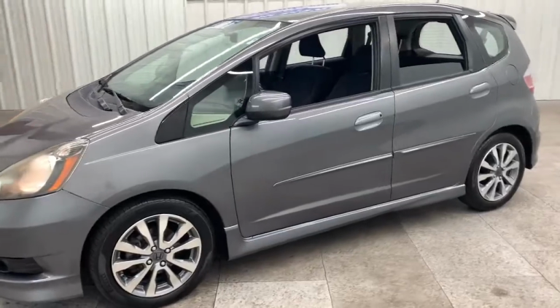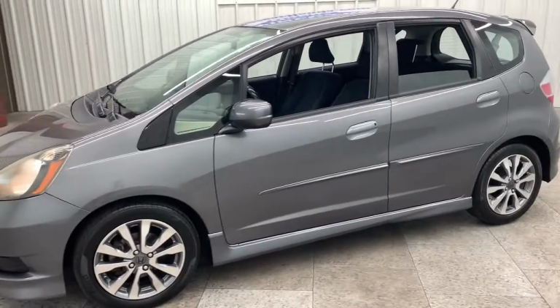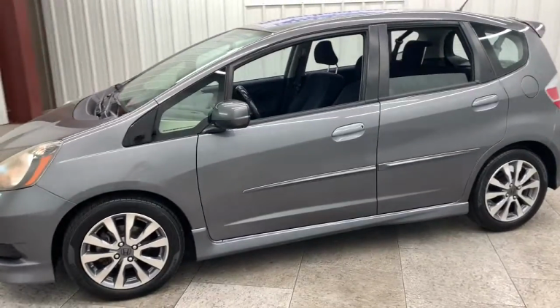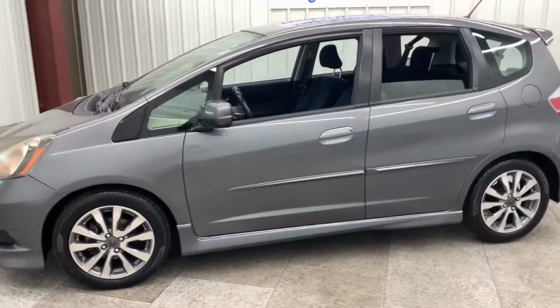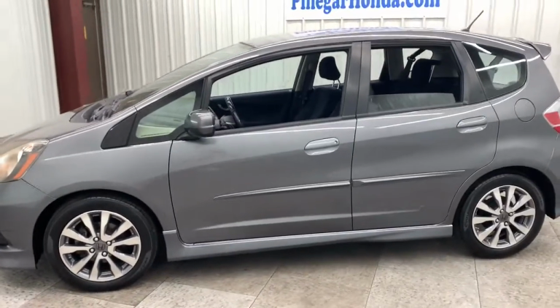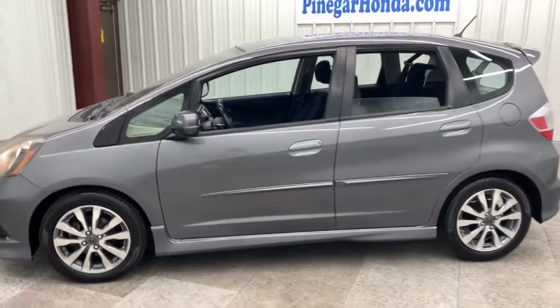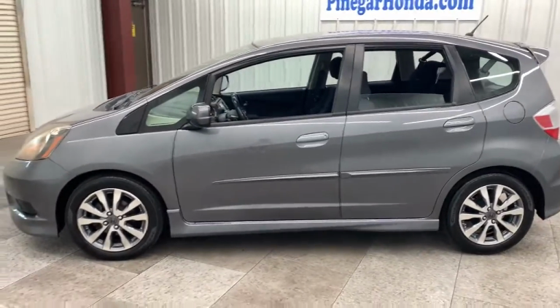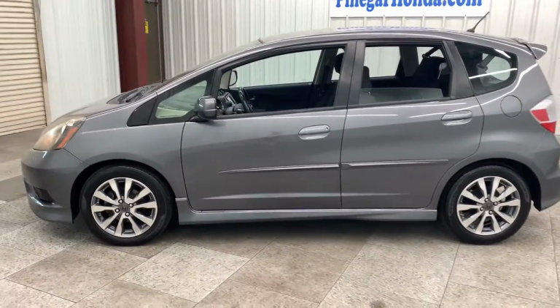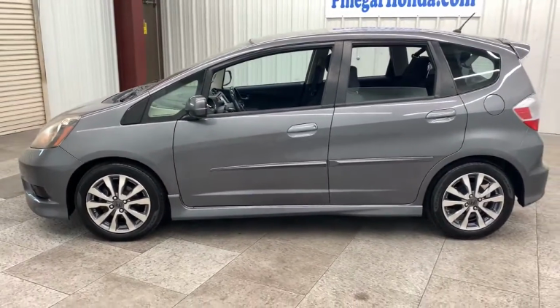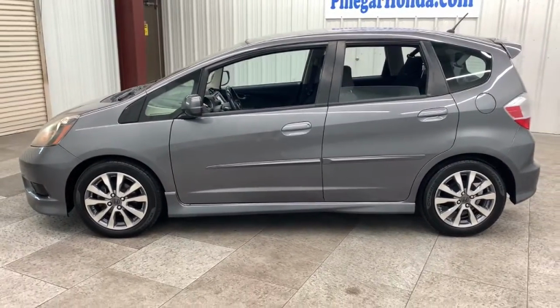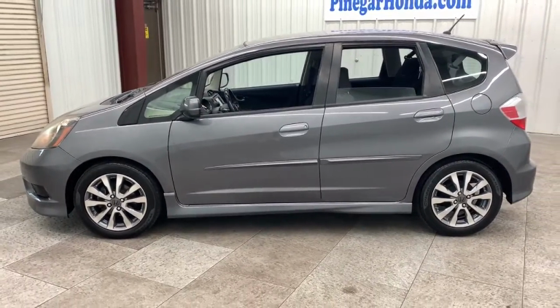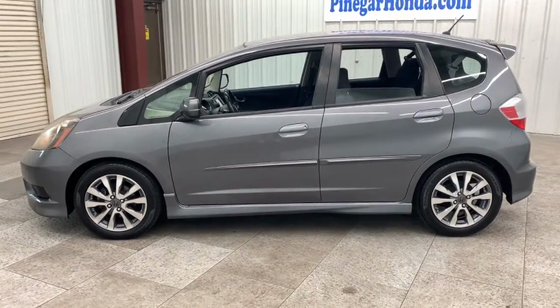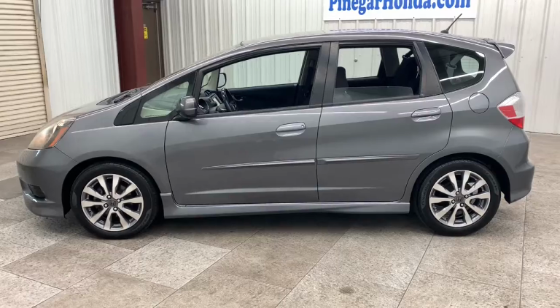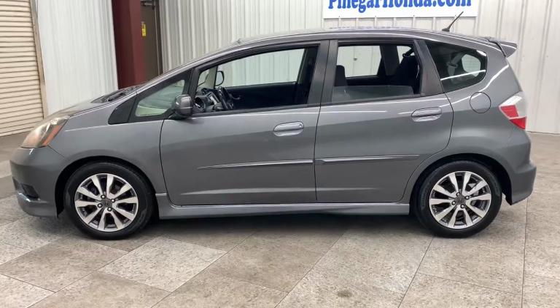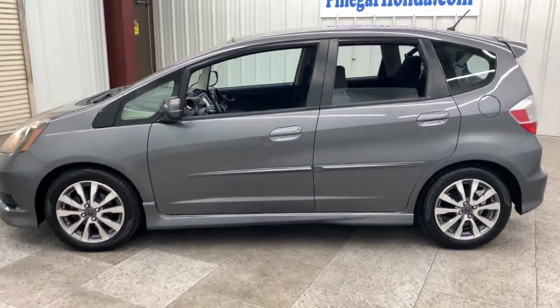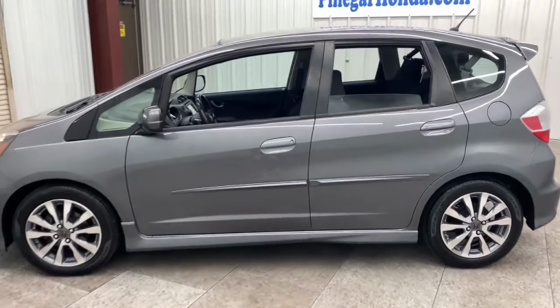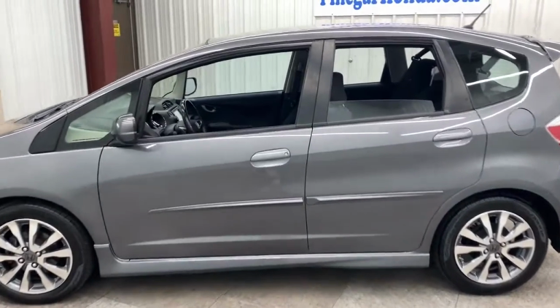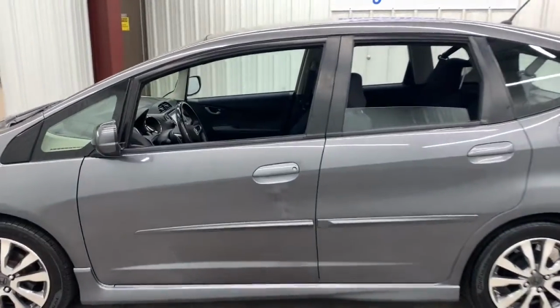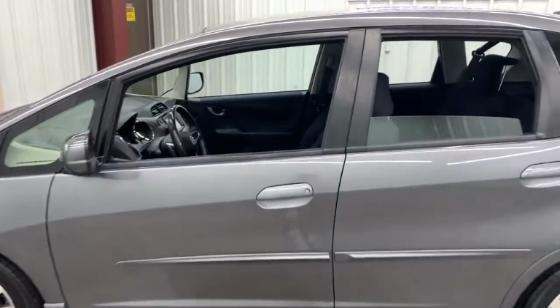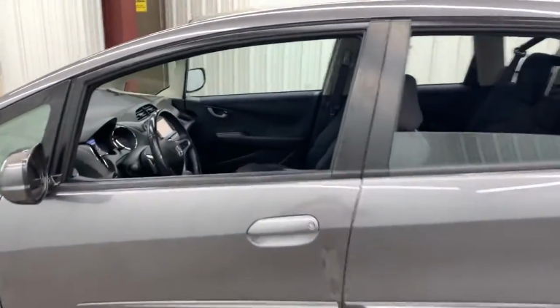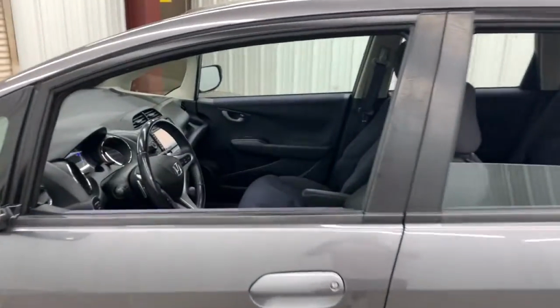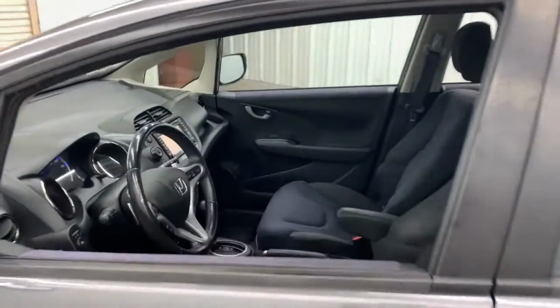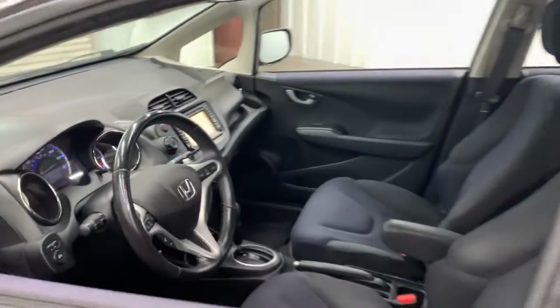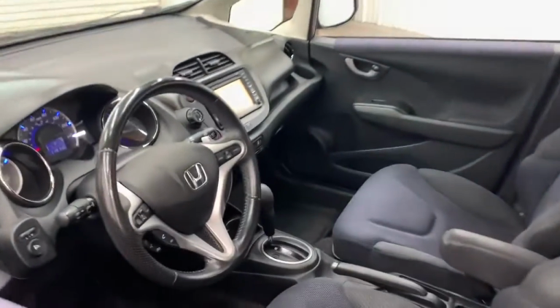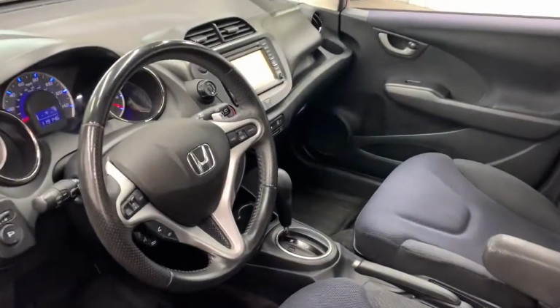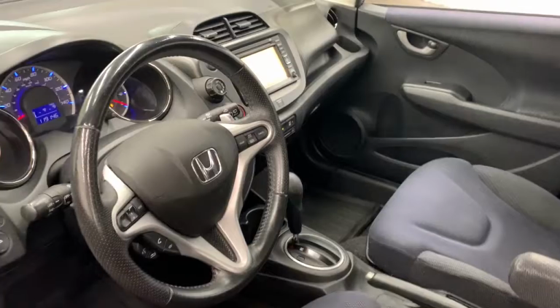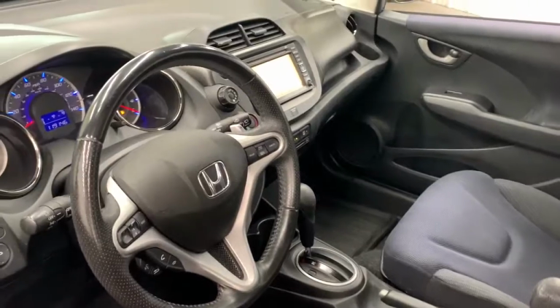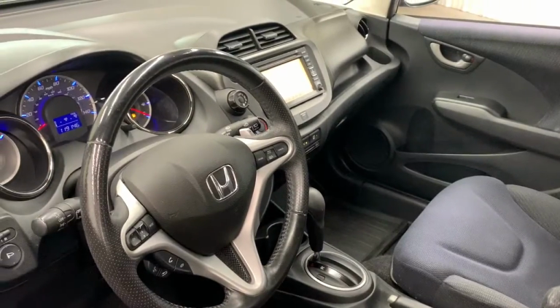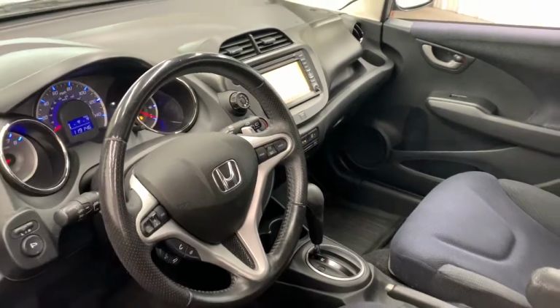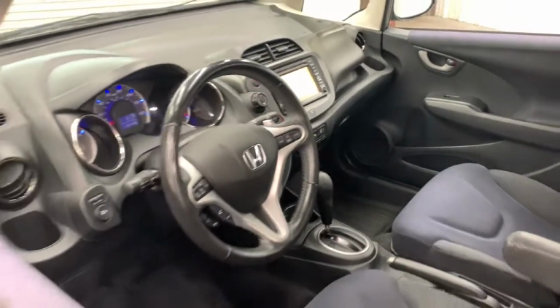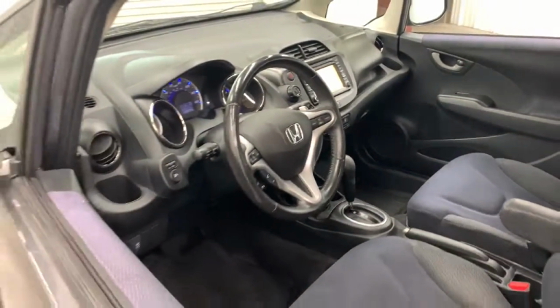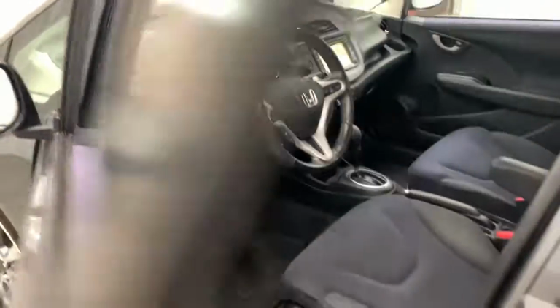This aerodynamic Fit has the flexibility to handle the demands of your busy lifestyle and the efficiency you need to get the most out of every transportation dollar. And it's a joy to drive, so you'll look forward to even the shortest journeys.